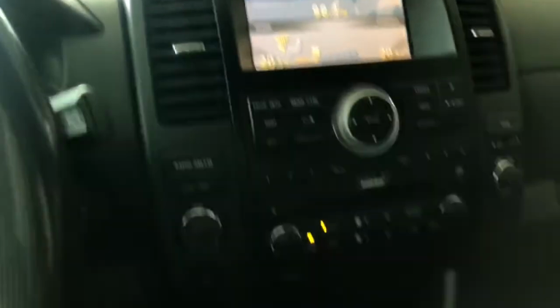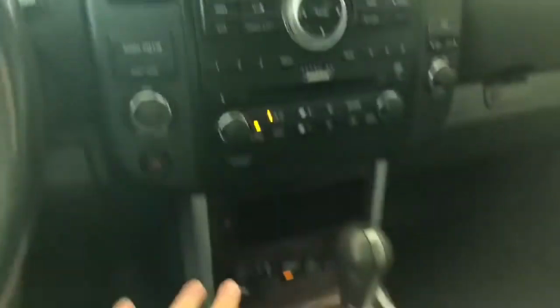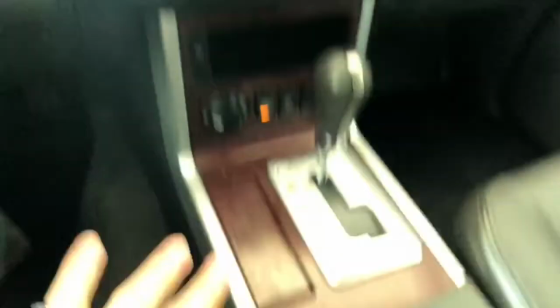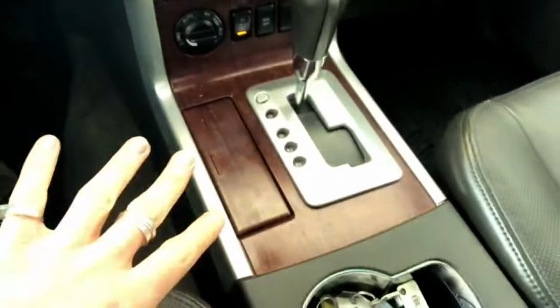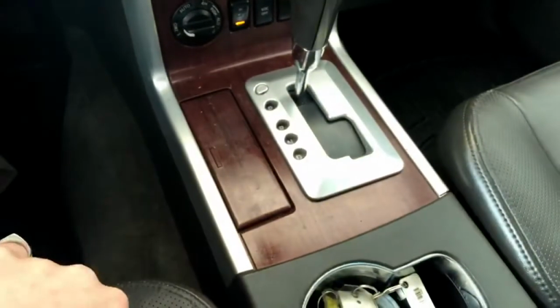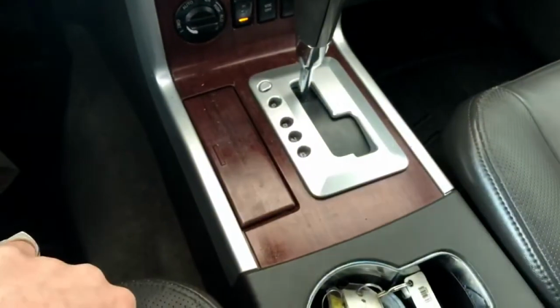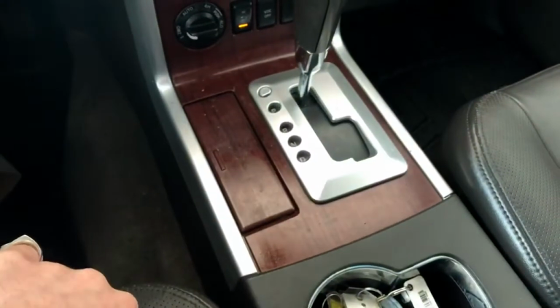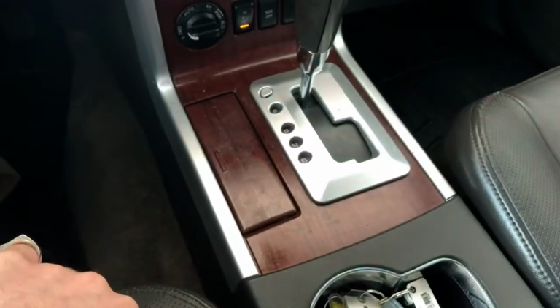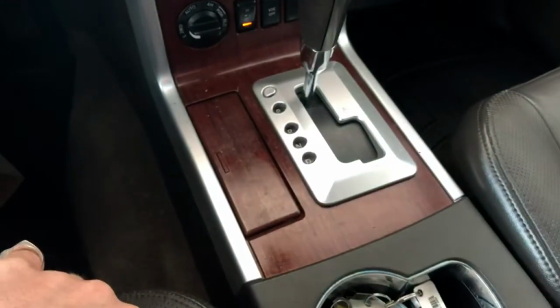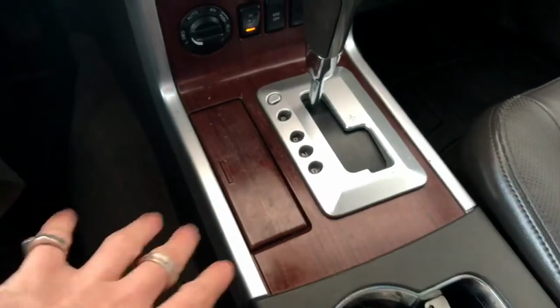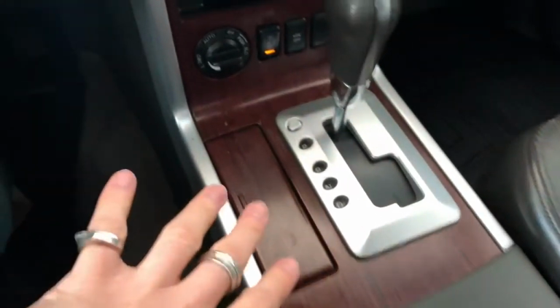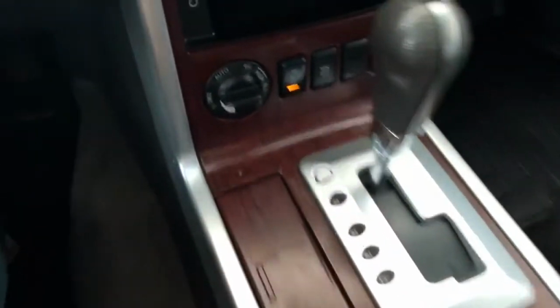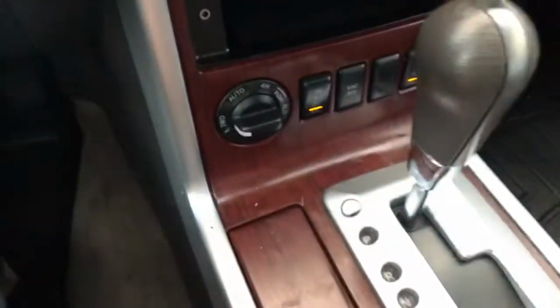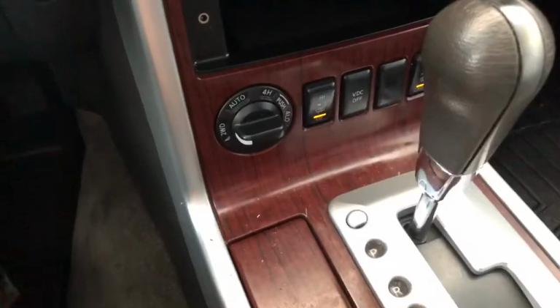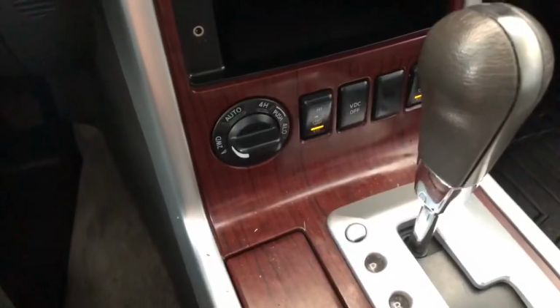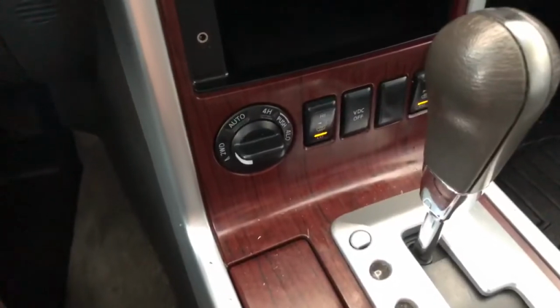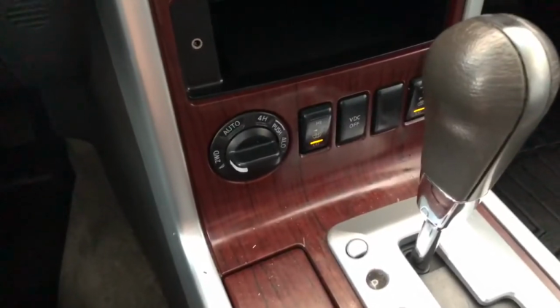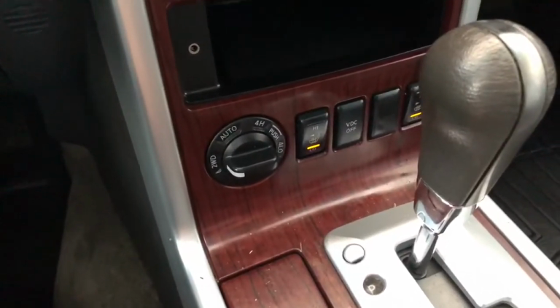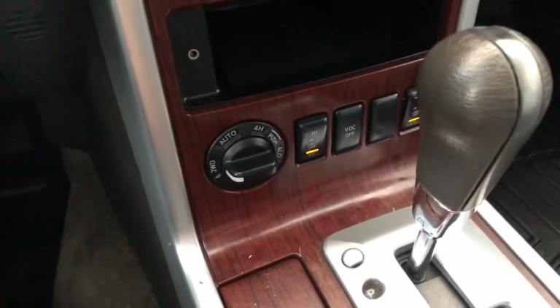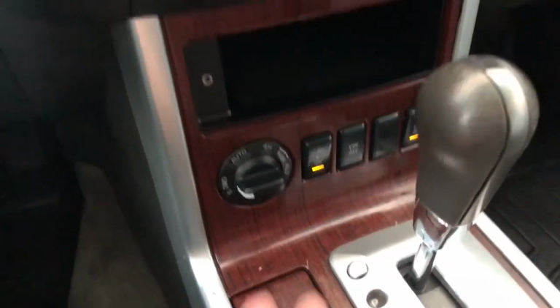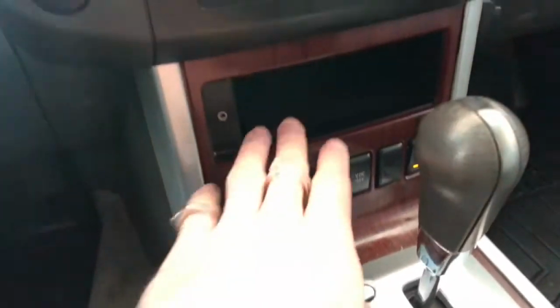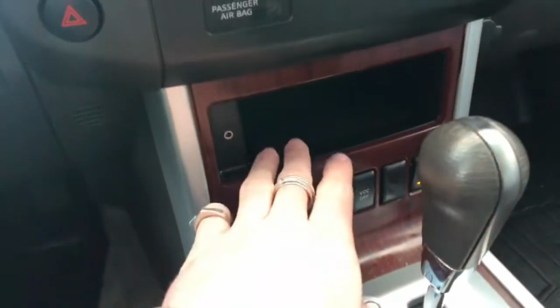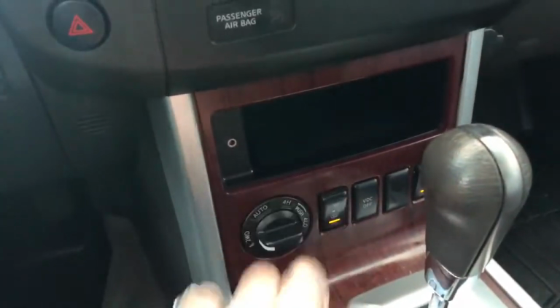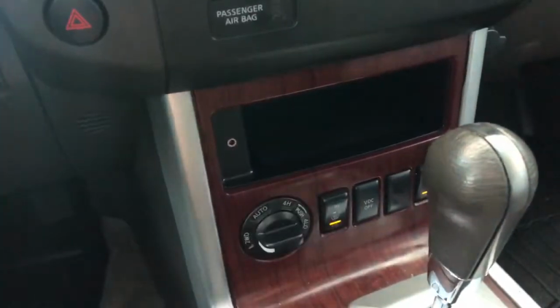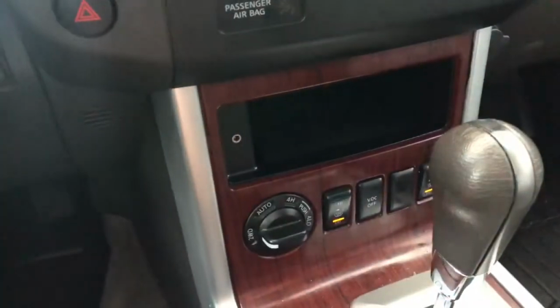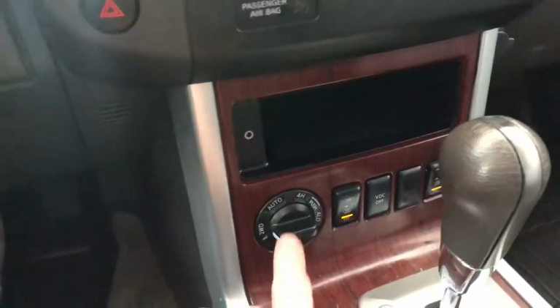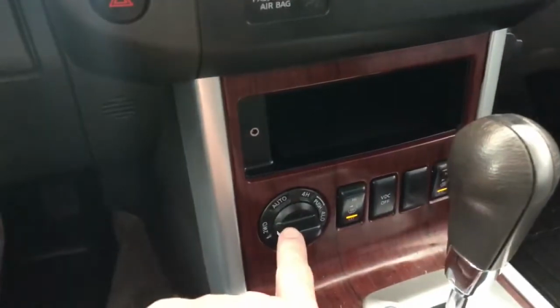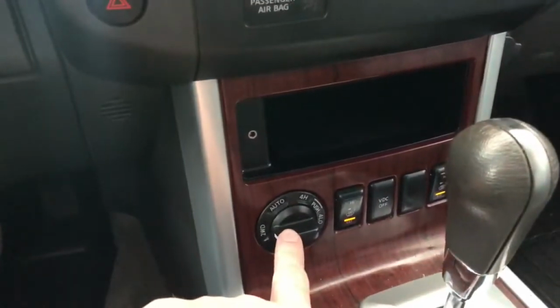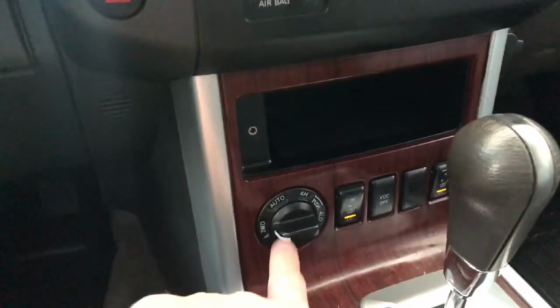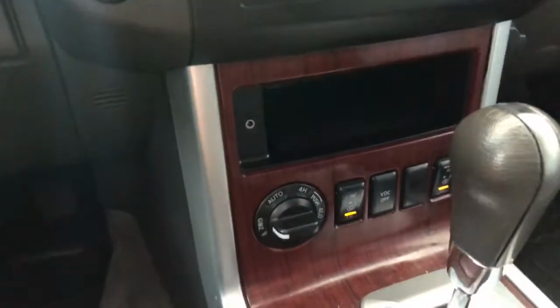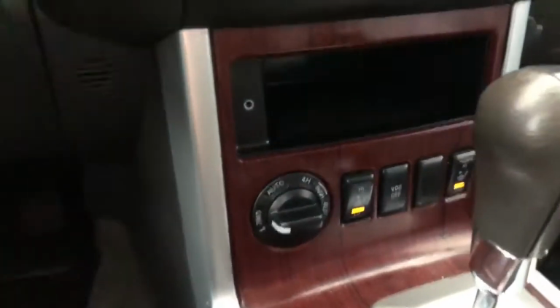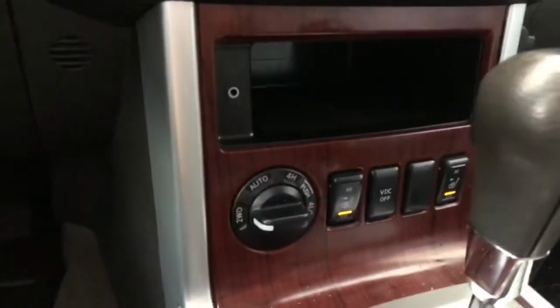On the very bottom, you have driver and passenger heated seats. You have a little bit of storage here, along with your drivetrain options.